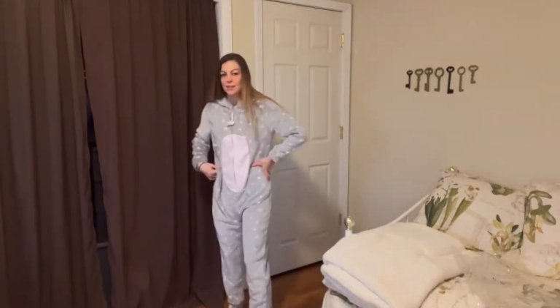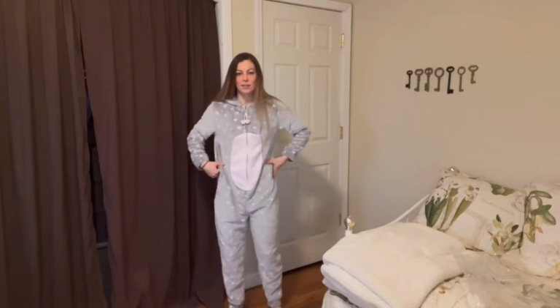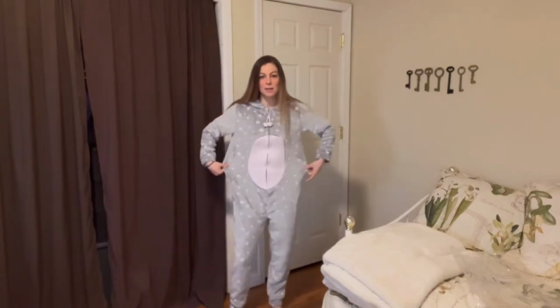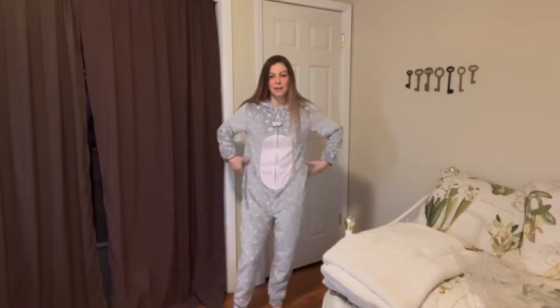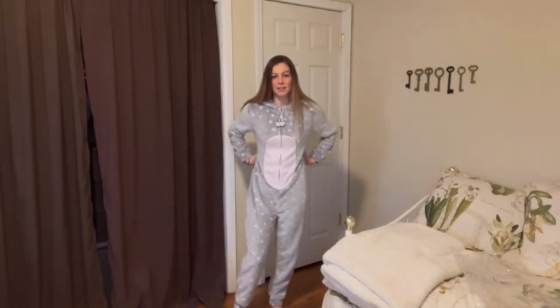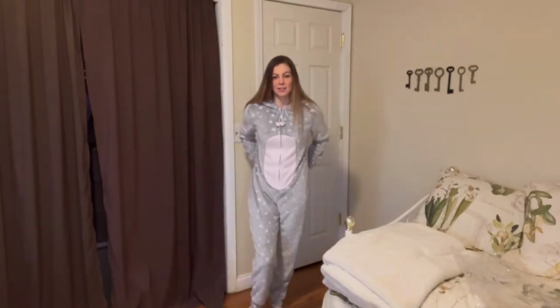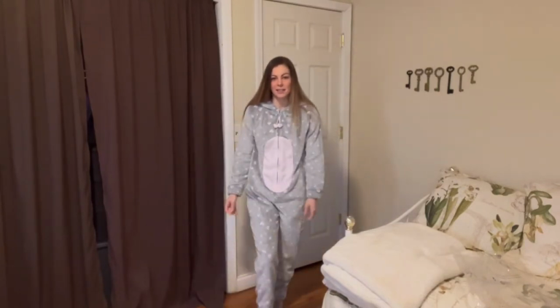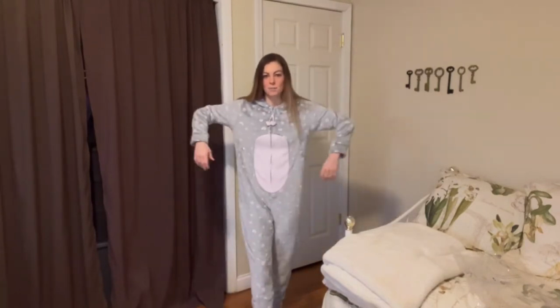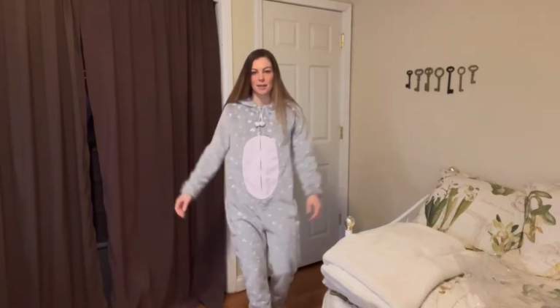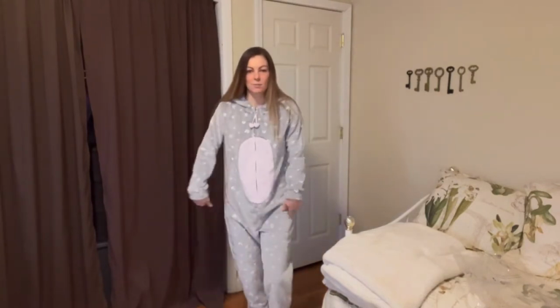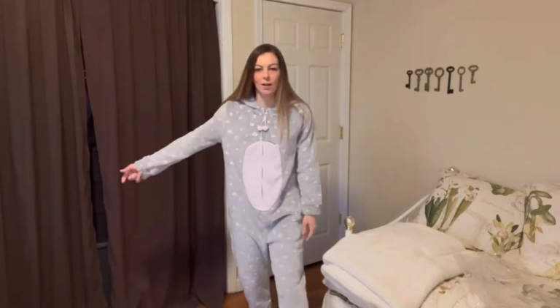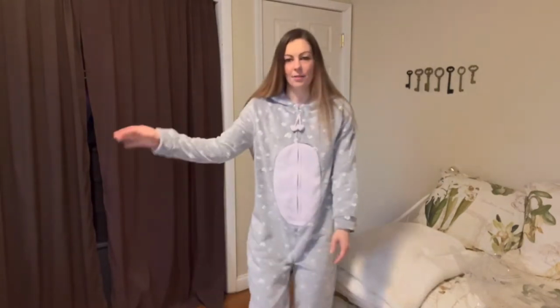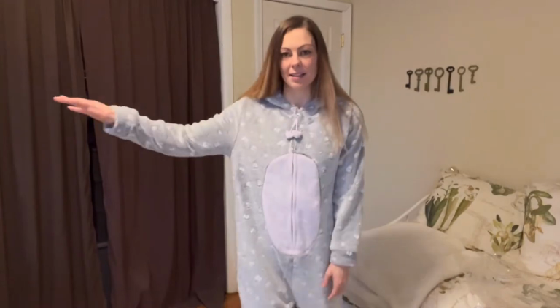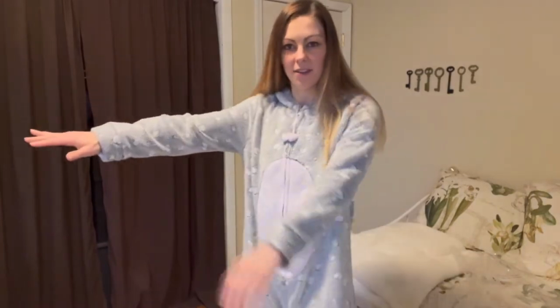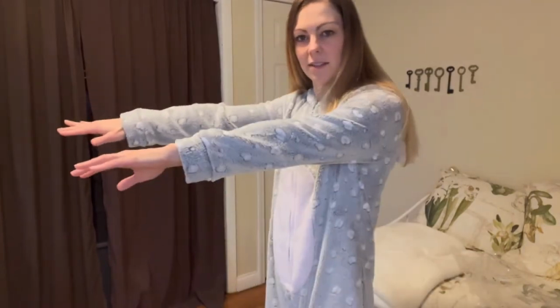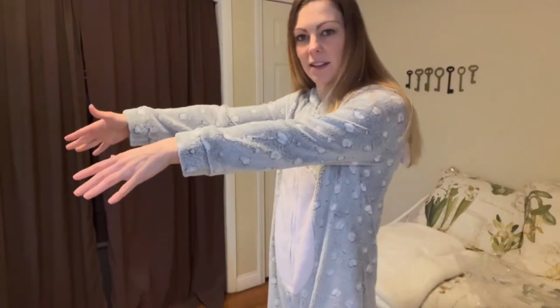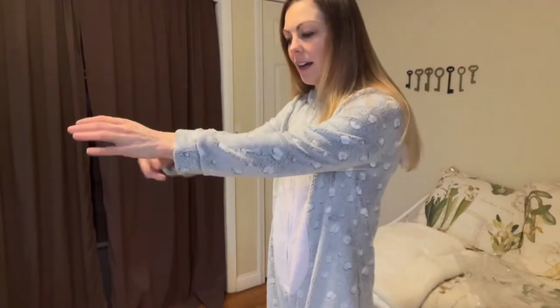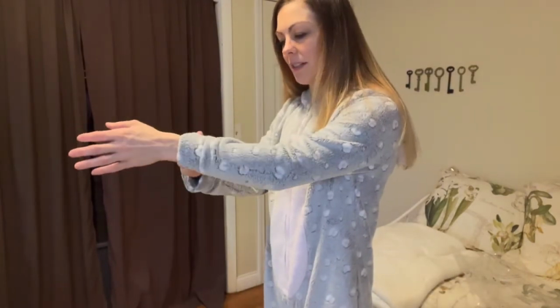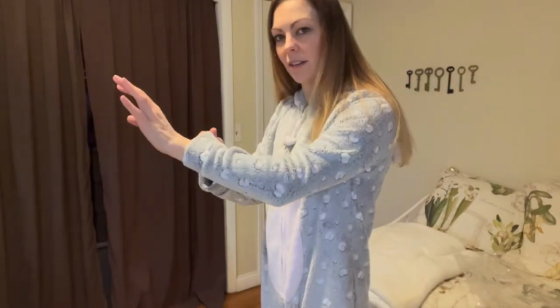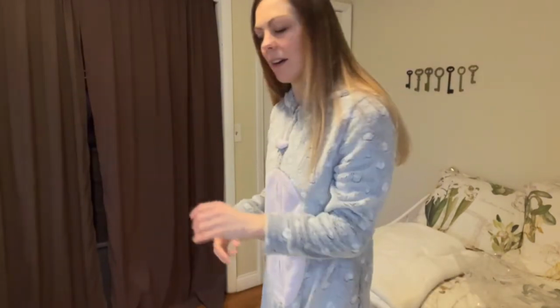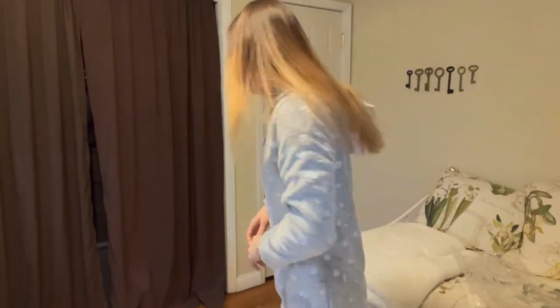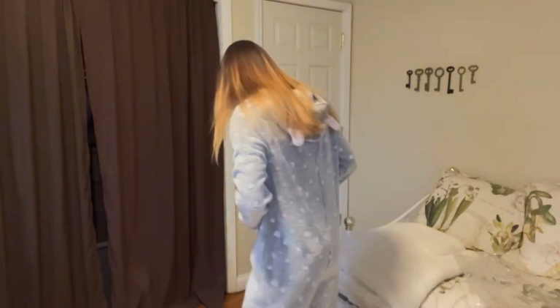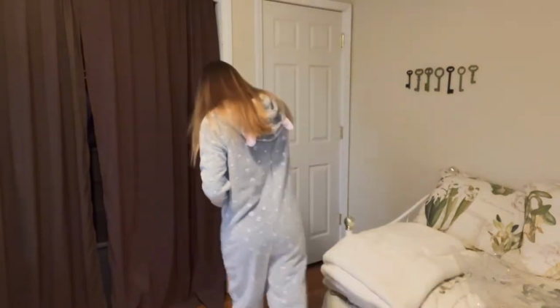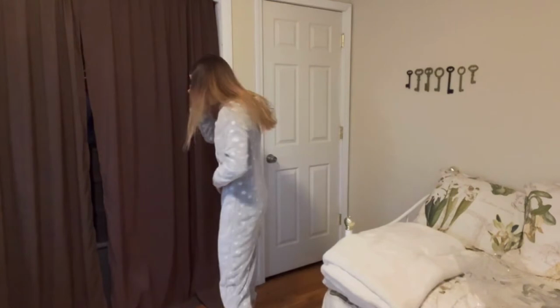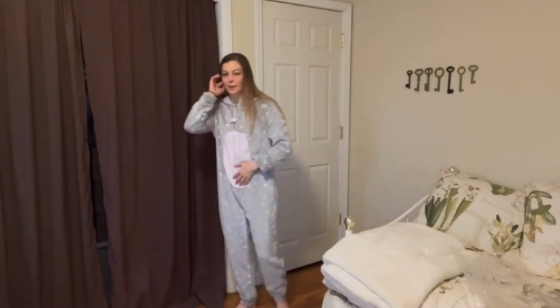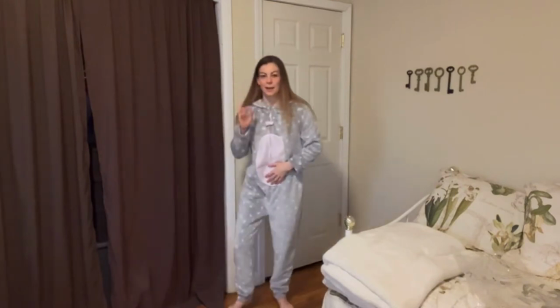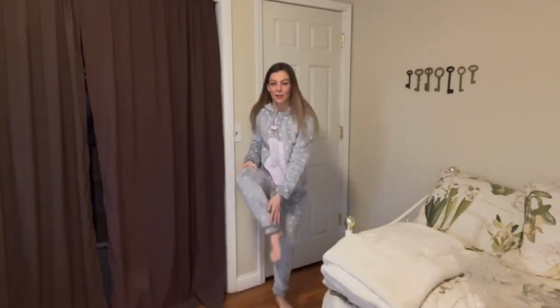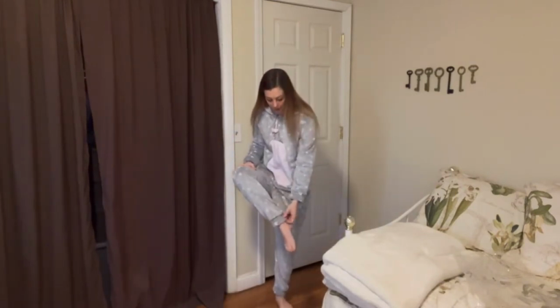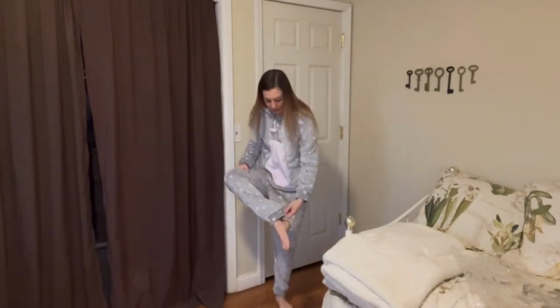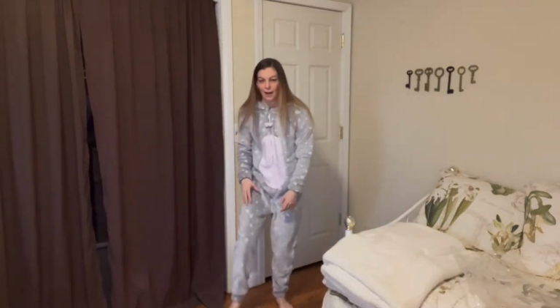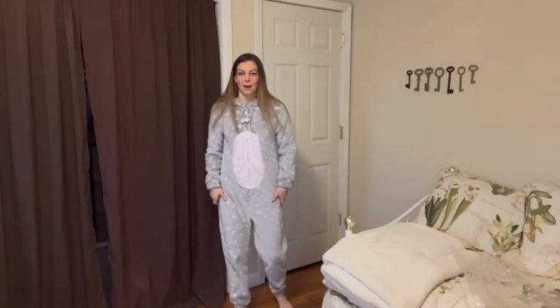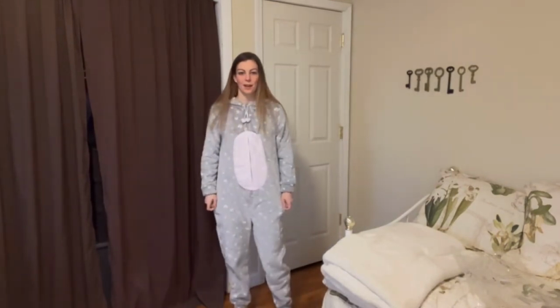This fits me pretty nicely — it's not too big, not too small. It fits nicely on the sleeves; there's actually even a cuff. And down here at the pants, I'm 5'5" and it sits right at the bottom of the cuff.